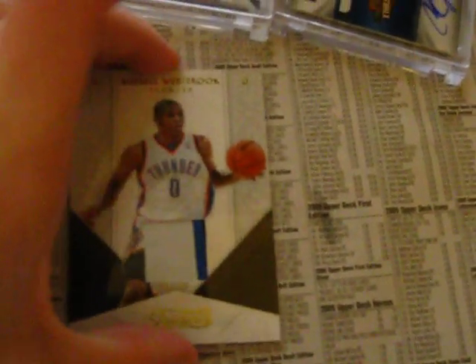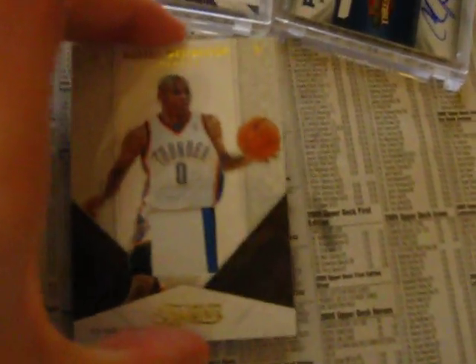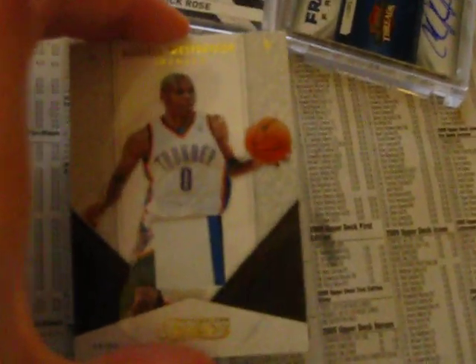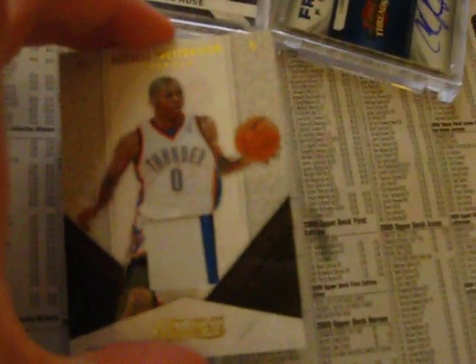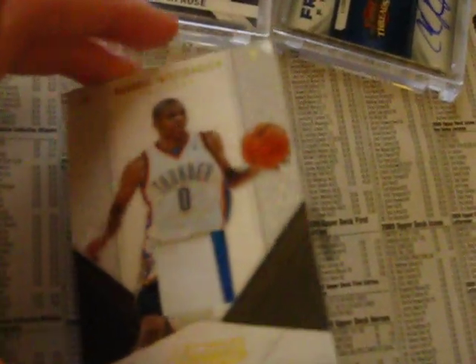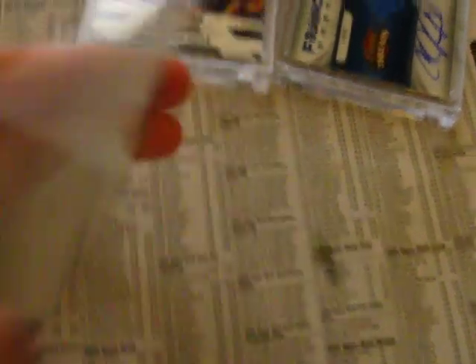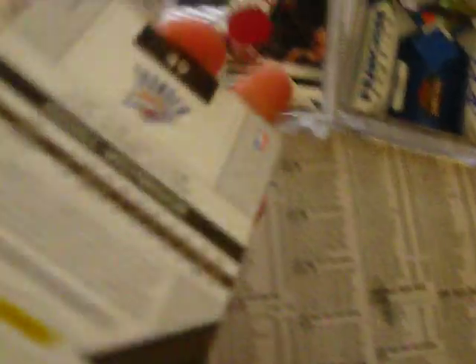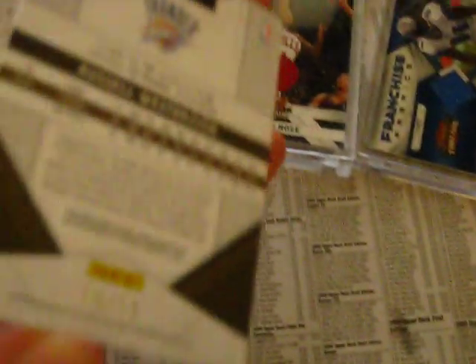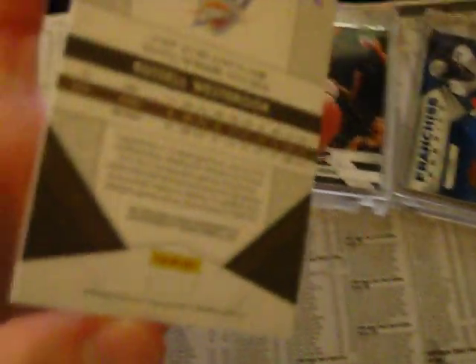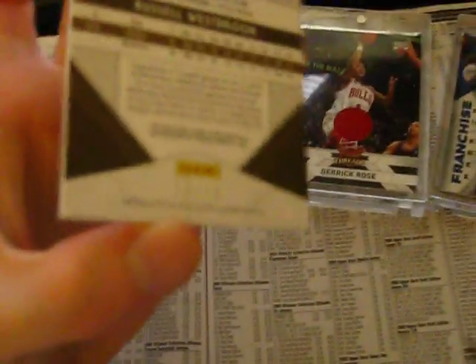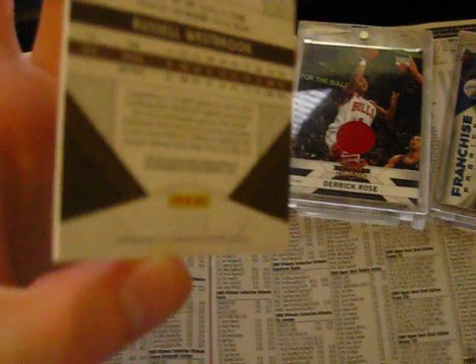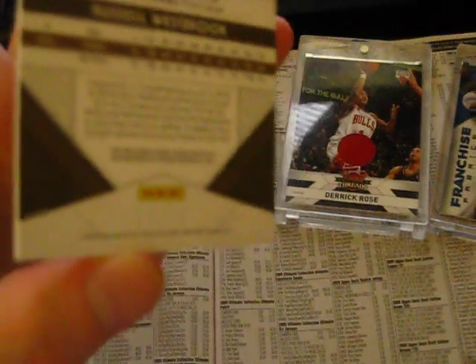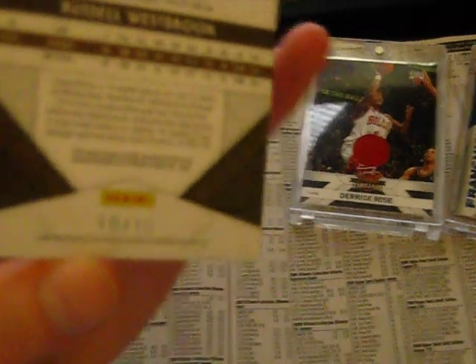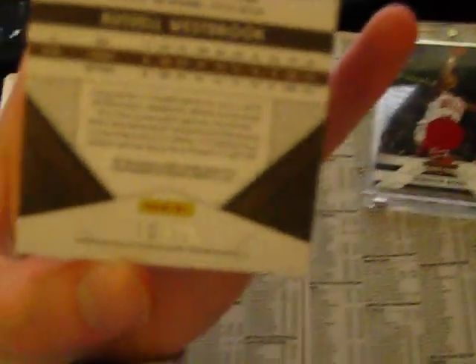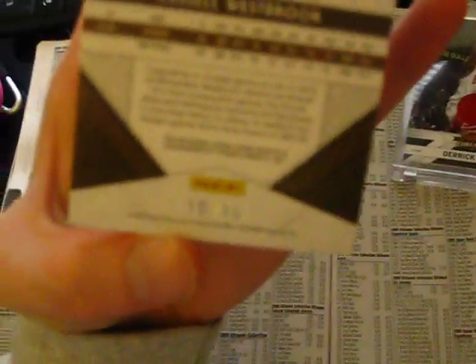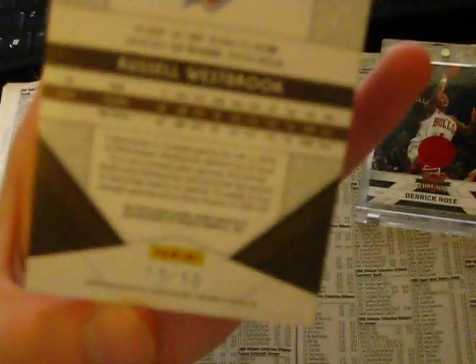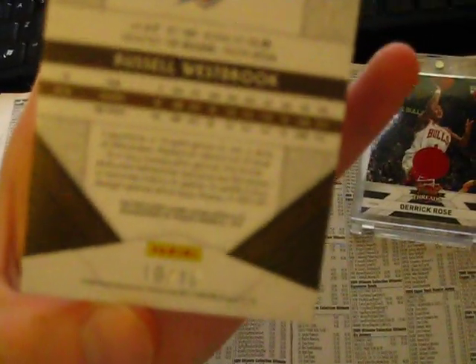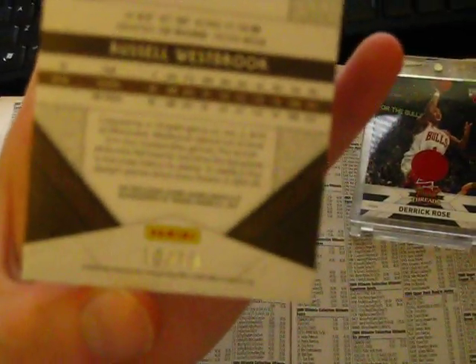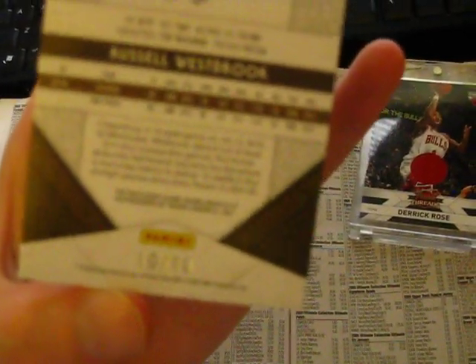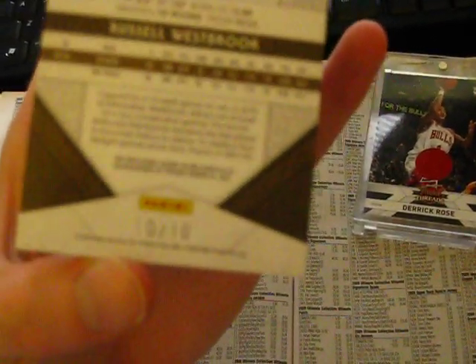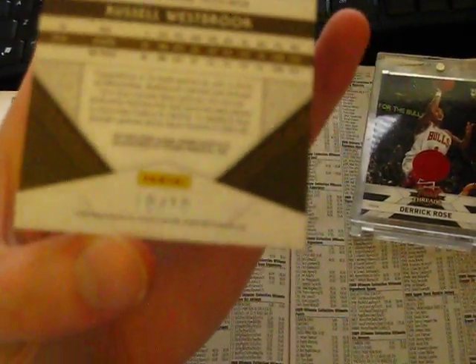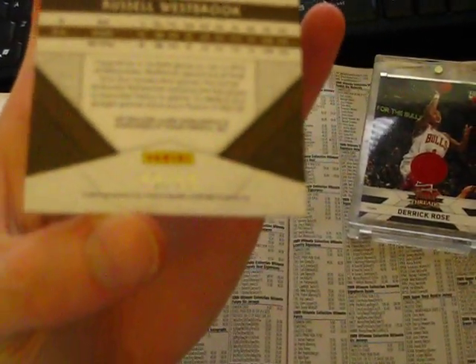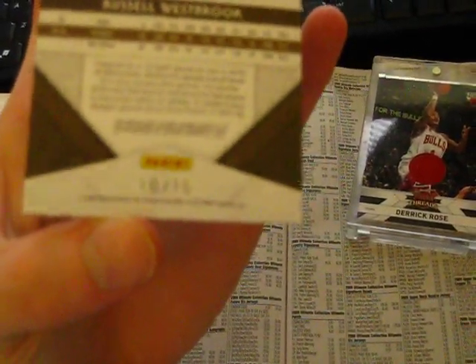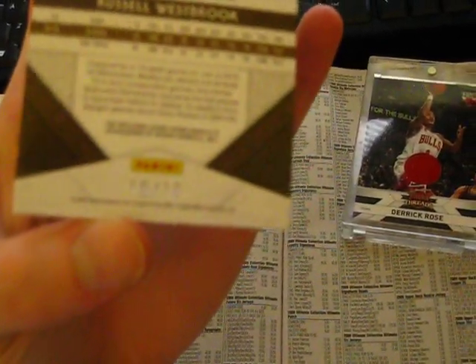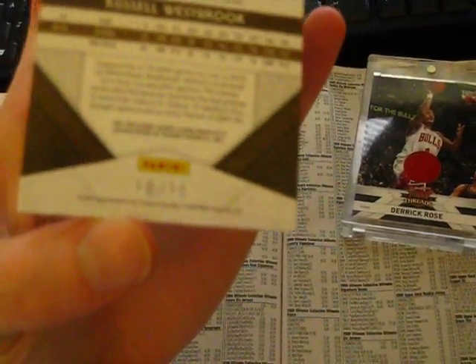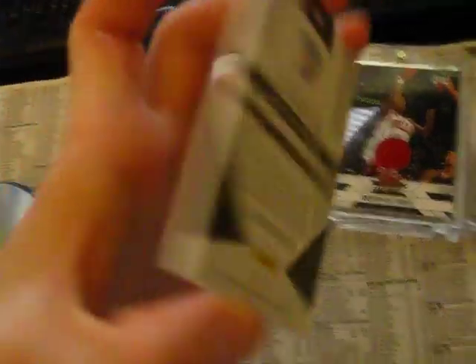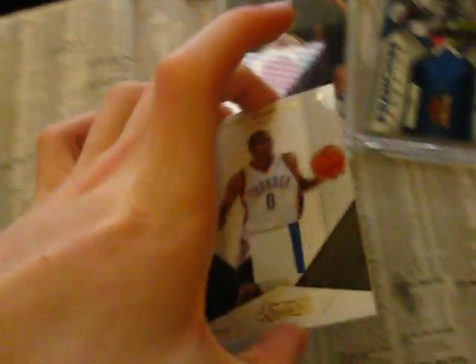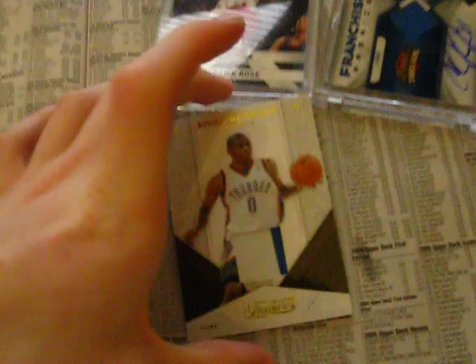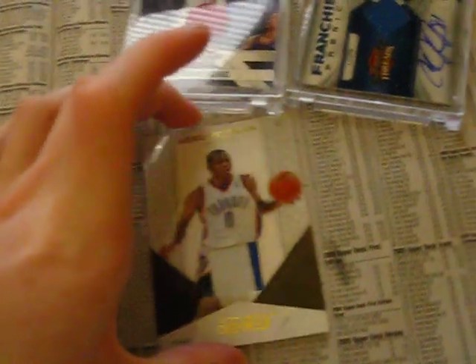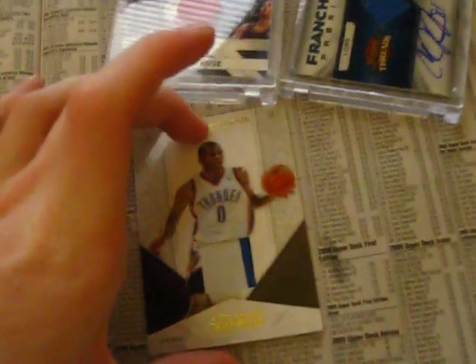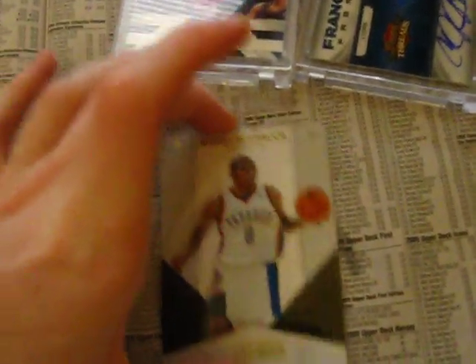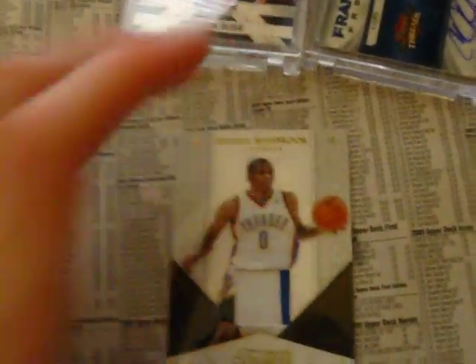It's got the black, blue, and white. And it is number 10 of 10 — a really short print card. So that's really cool.